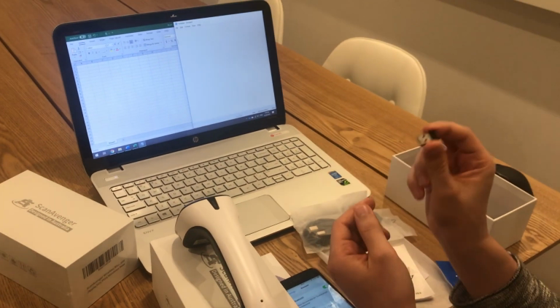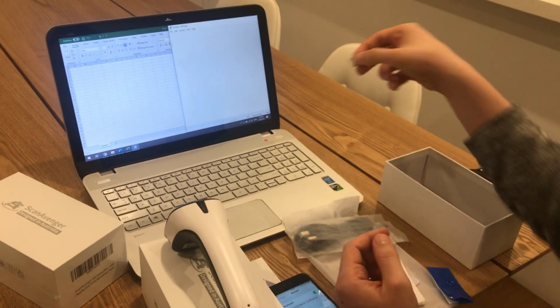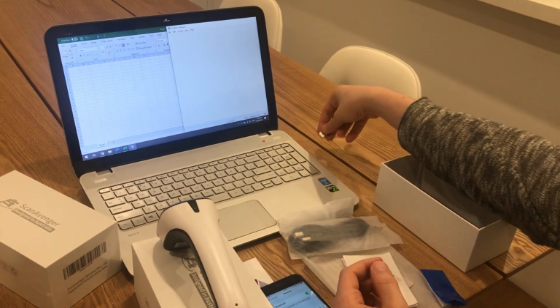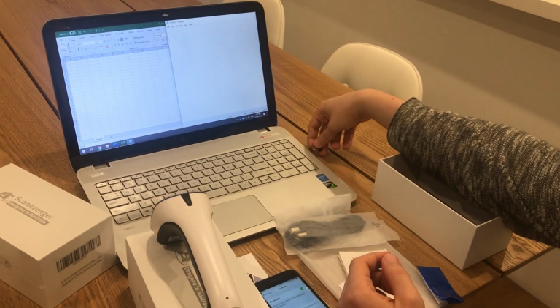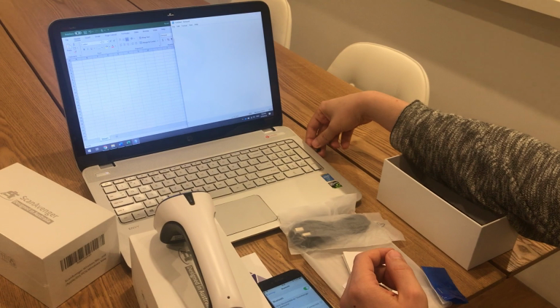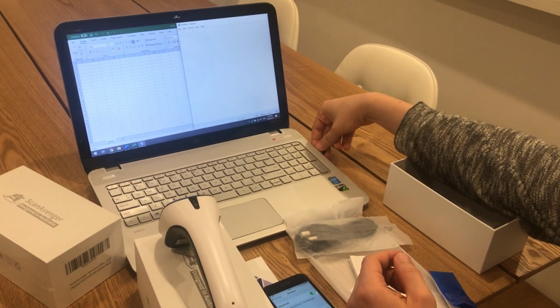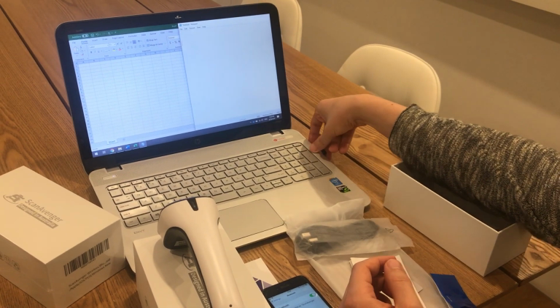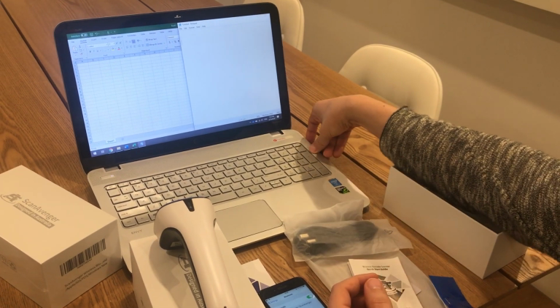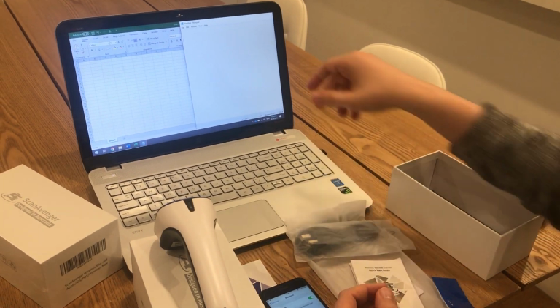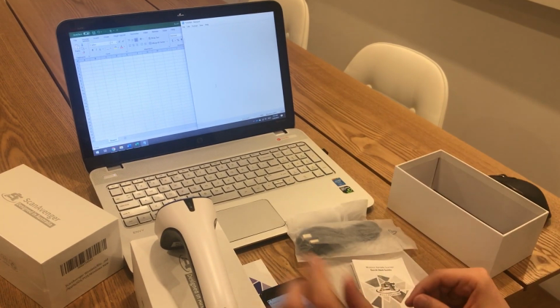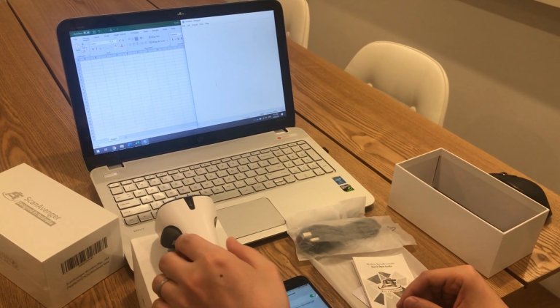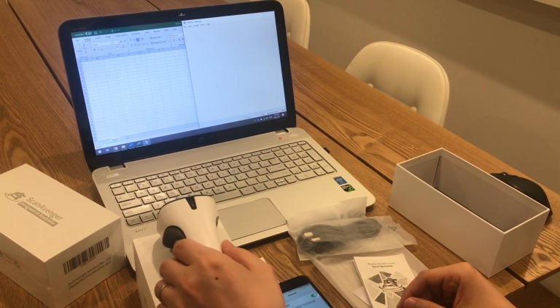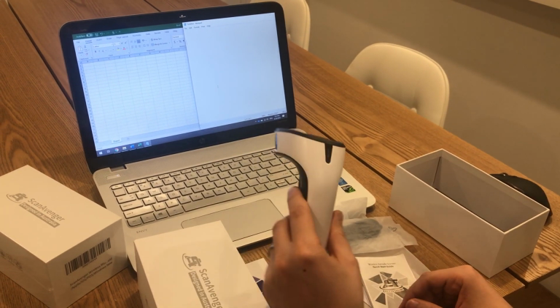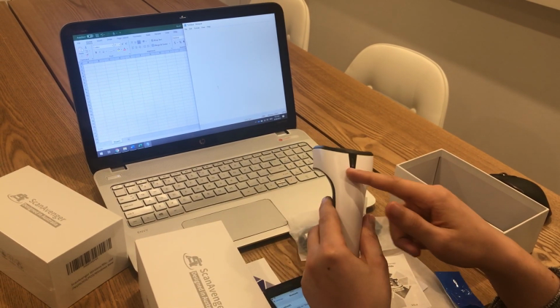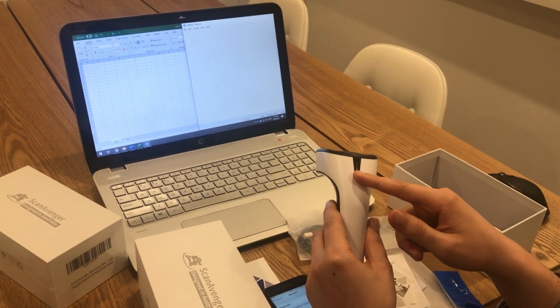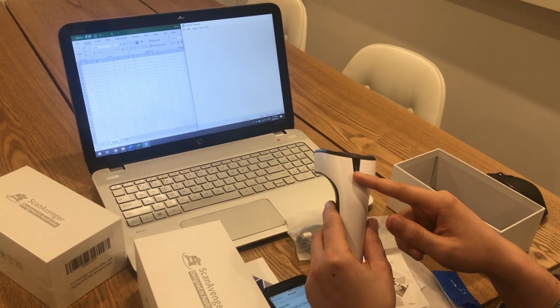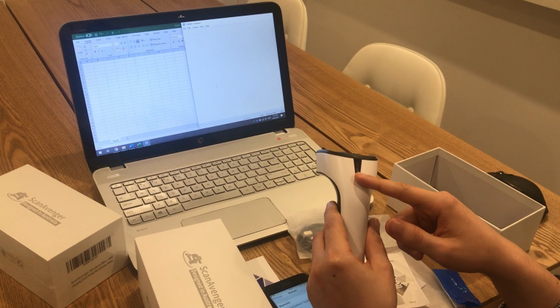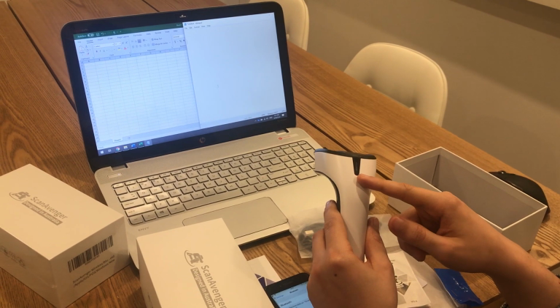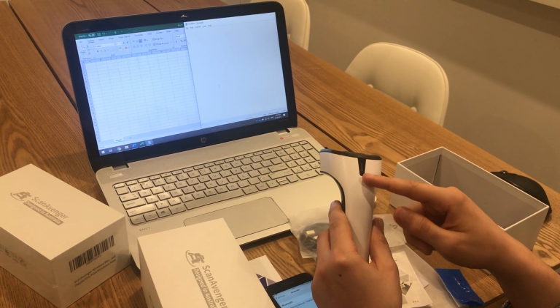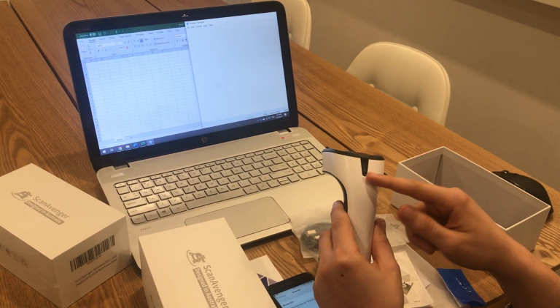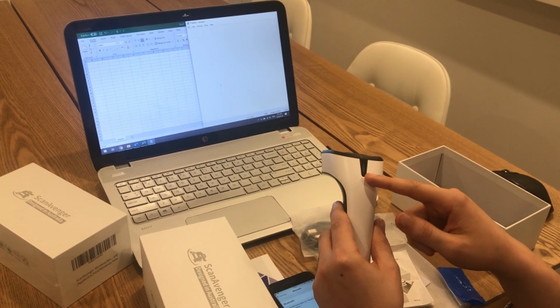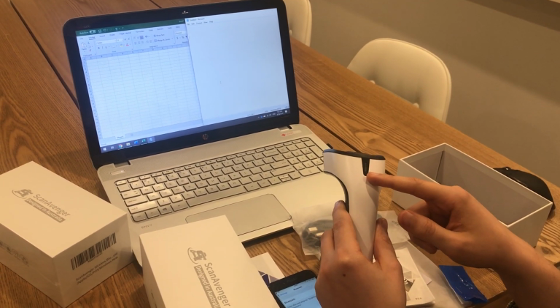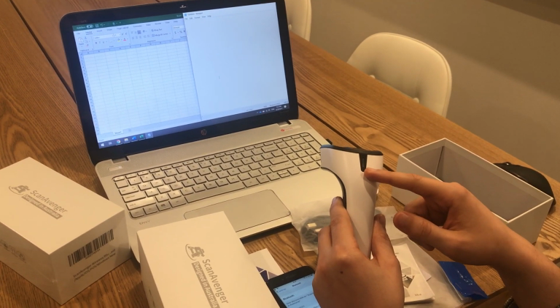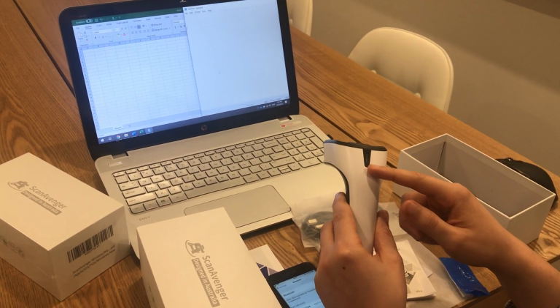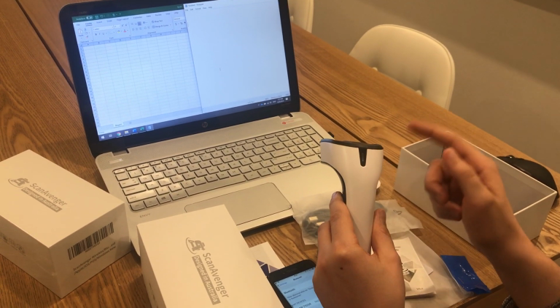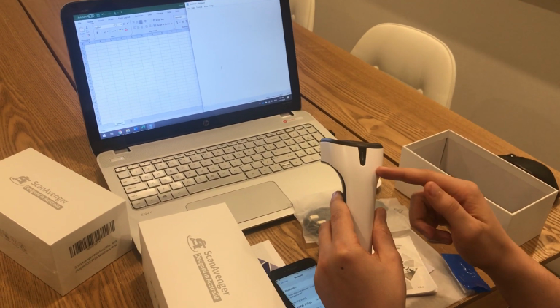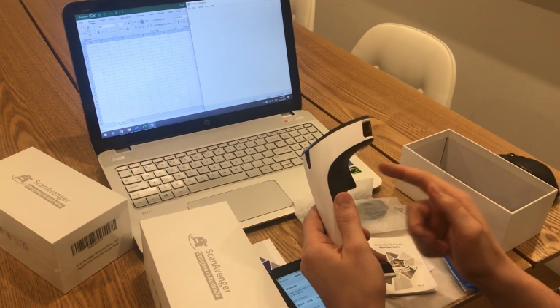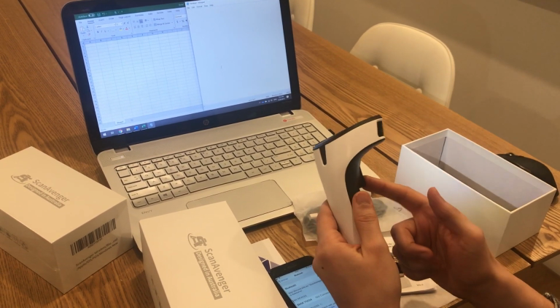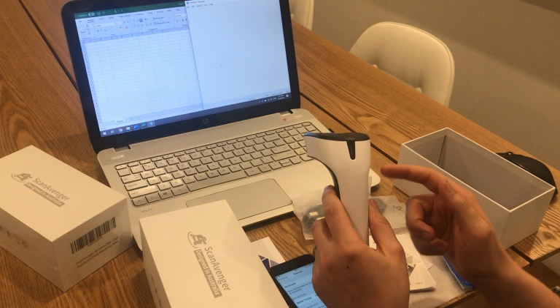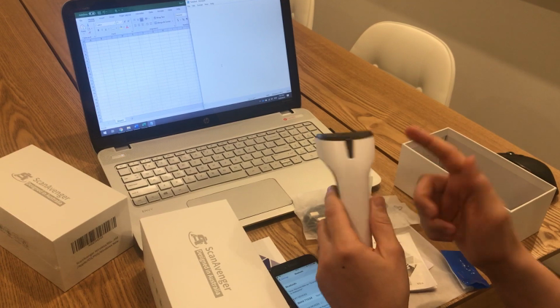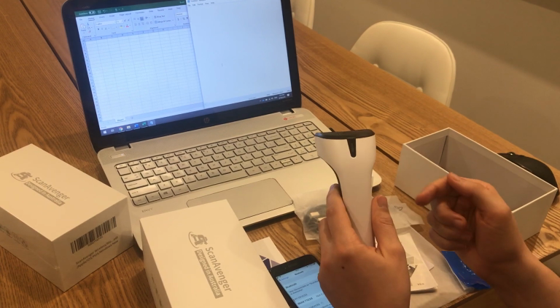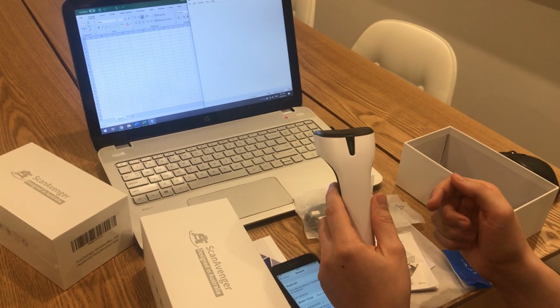So to fix that up, just take the dongle and plug it in. You can see that the light isn't turning on — it should be blue, which means that the scanner is connected to the dongle. I'm just pressing the button and it doesn't connect.